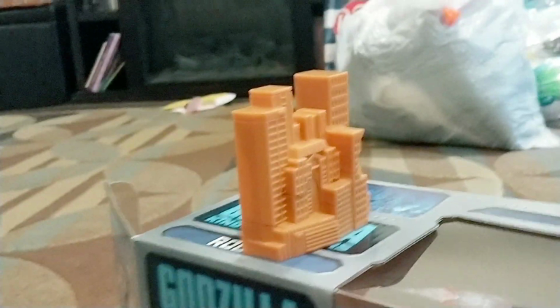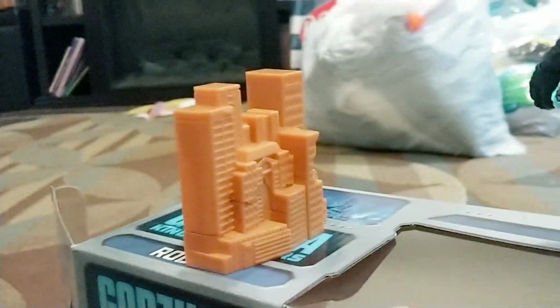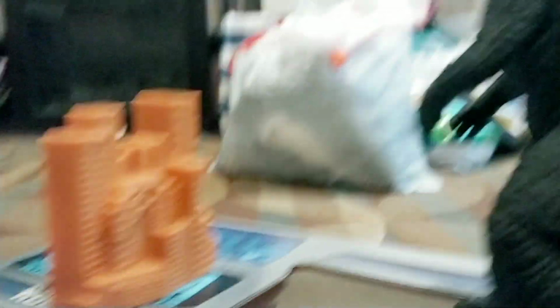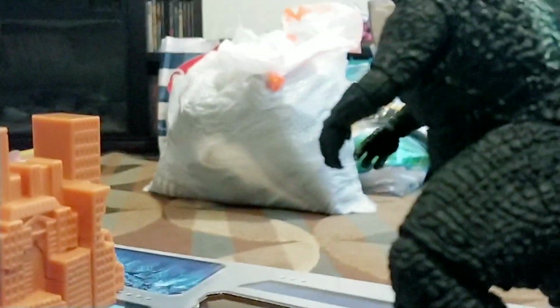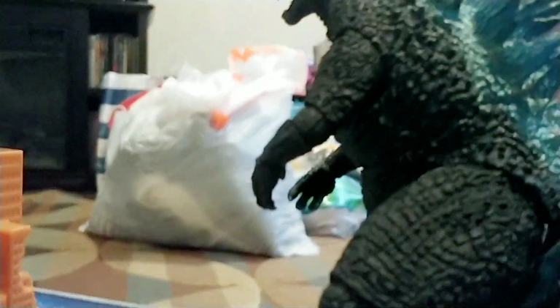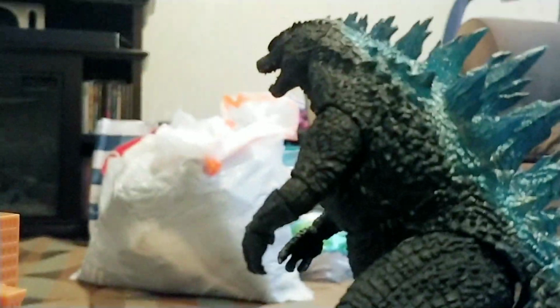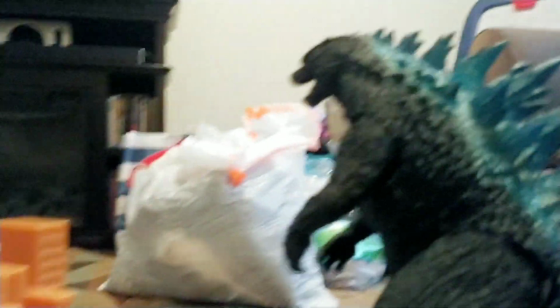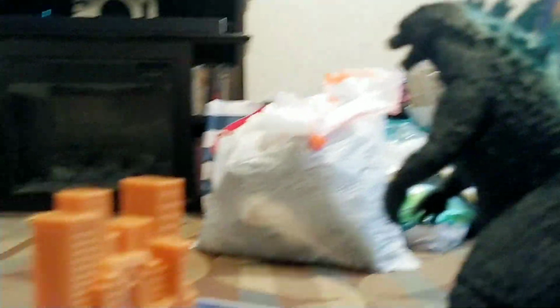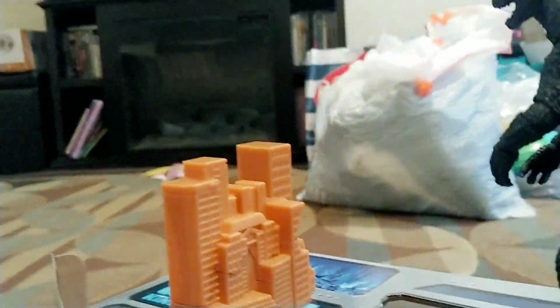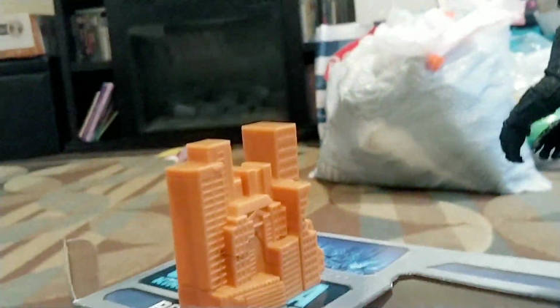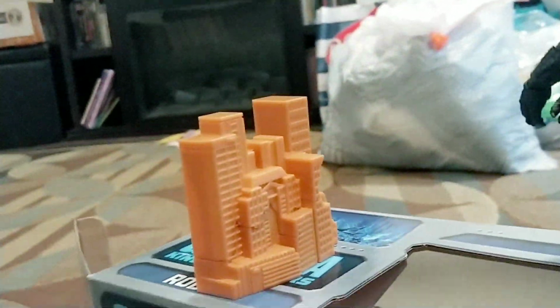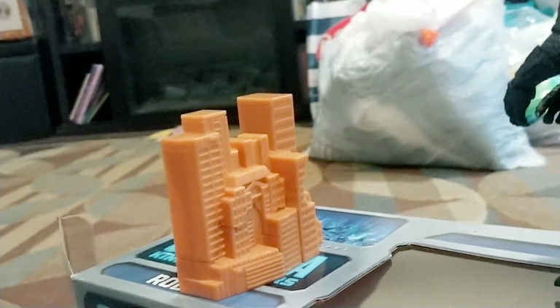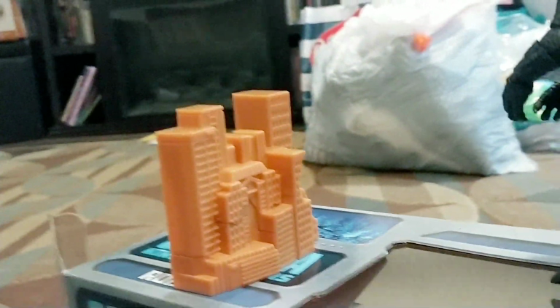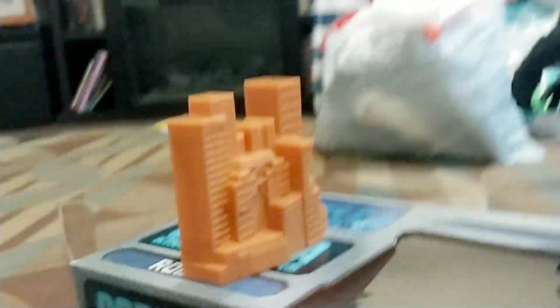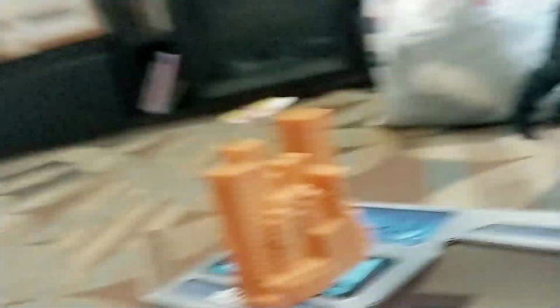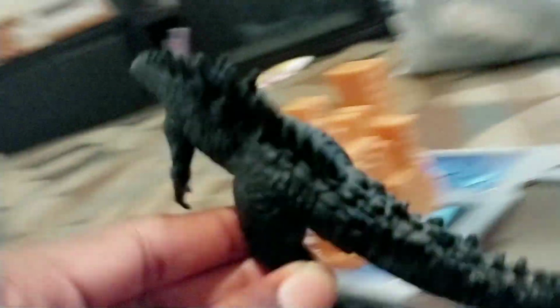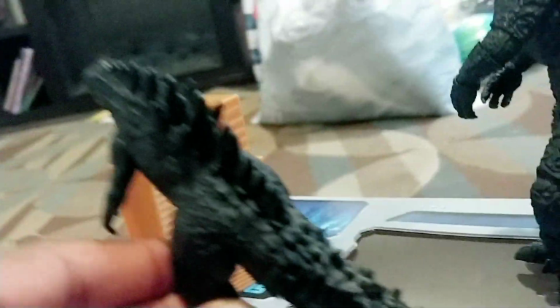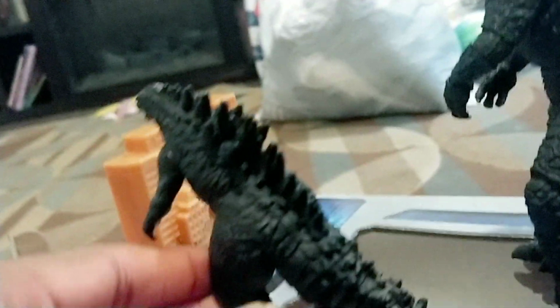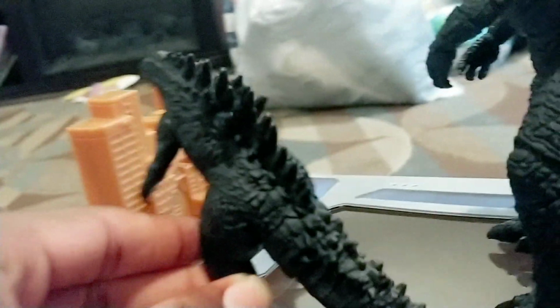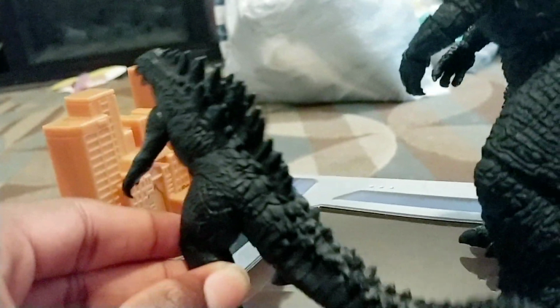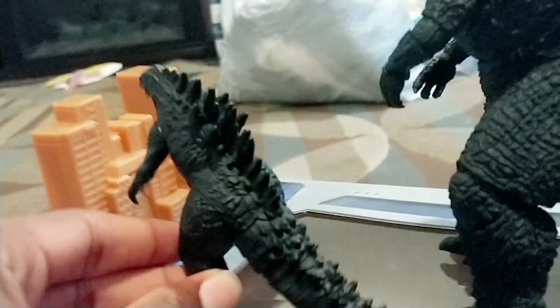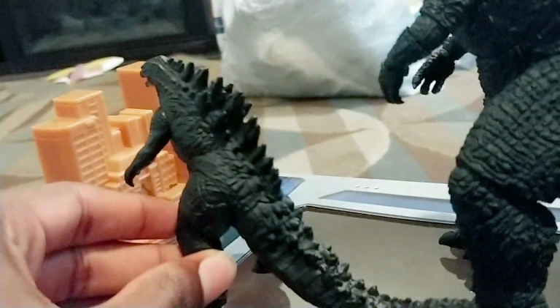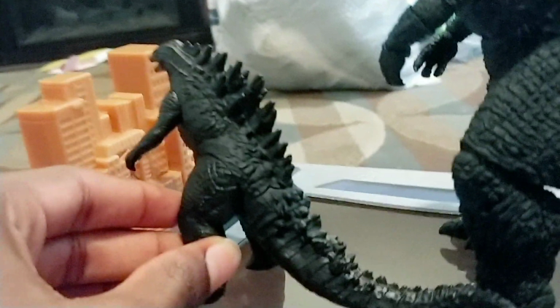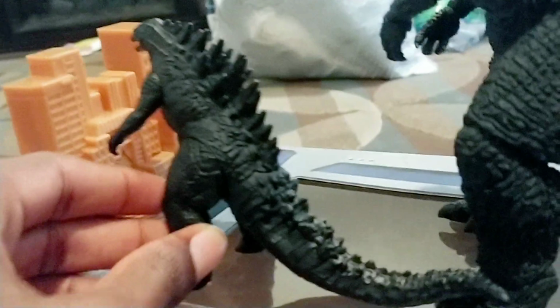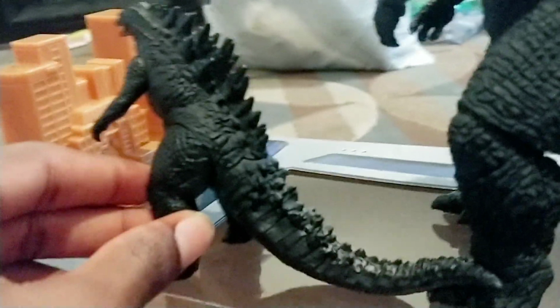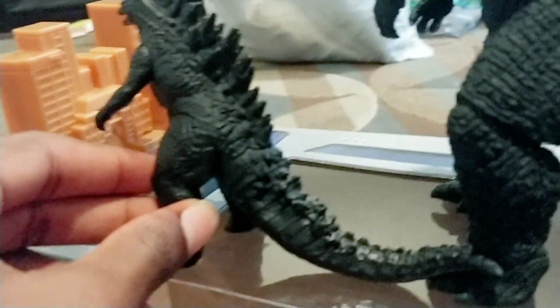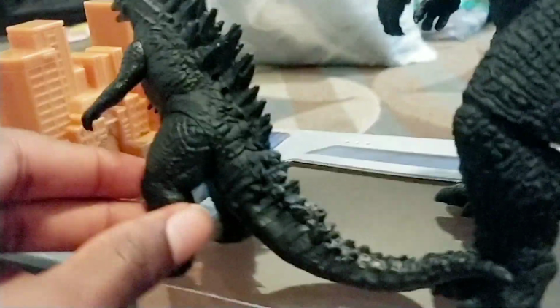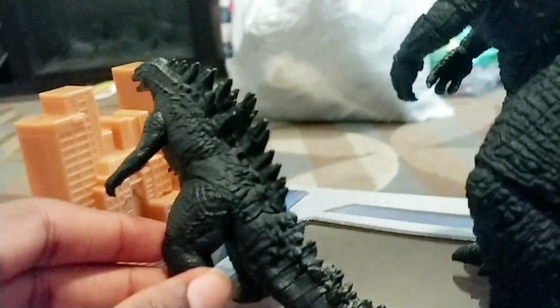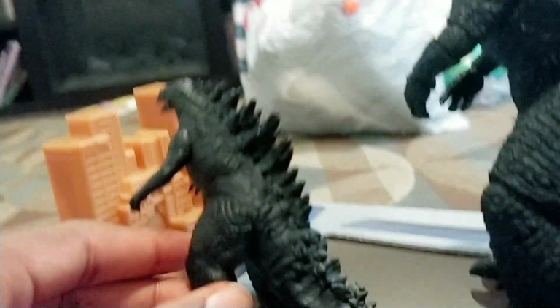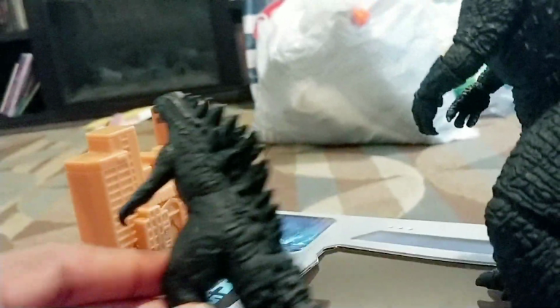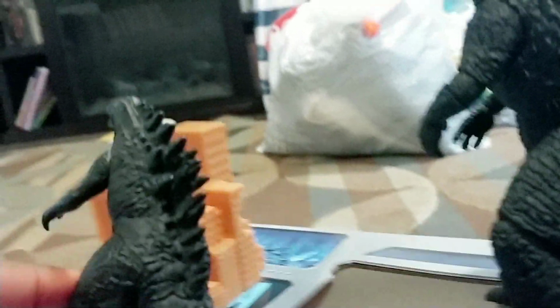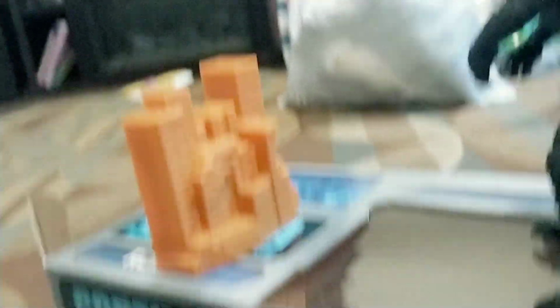If you want, you can have Godzilla use your other little Godzilla figure to knock the buildings down. It's pretty cool.